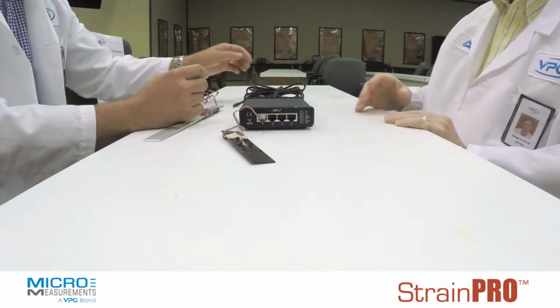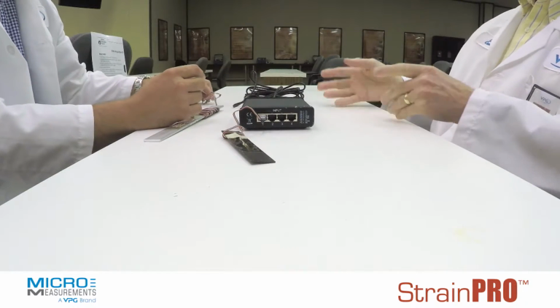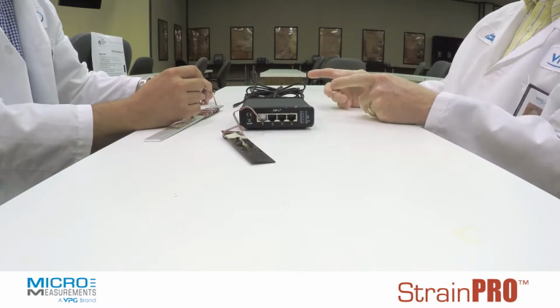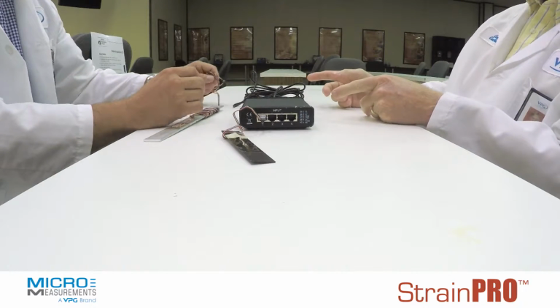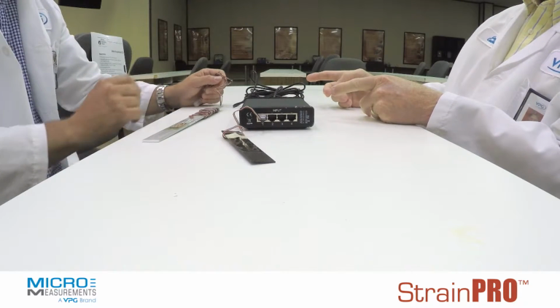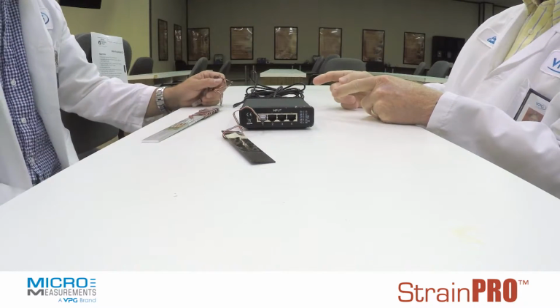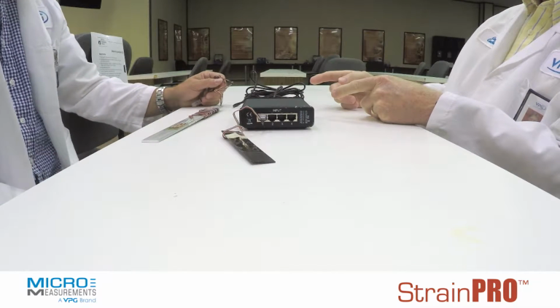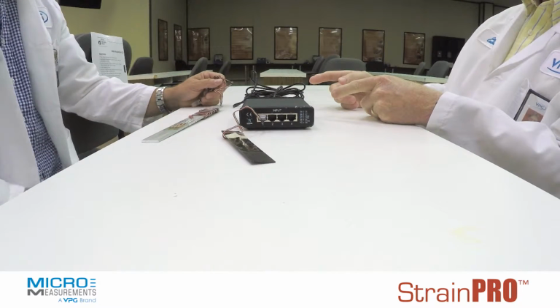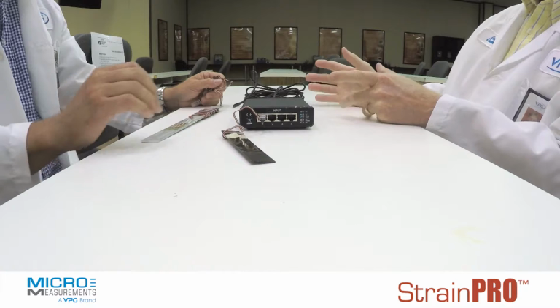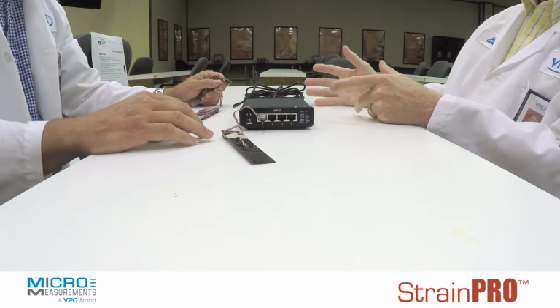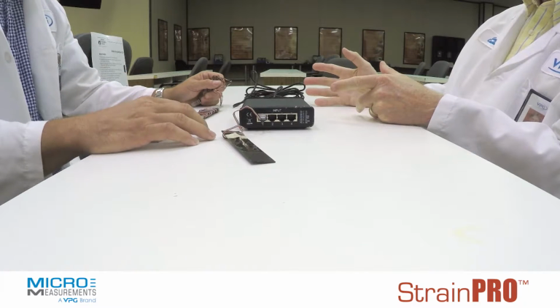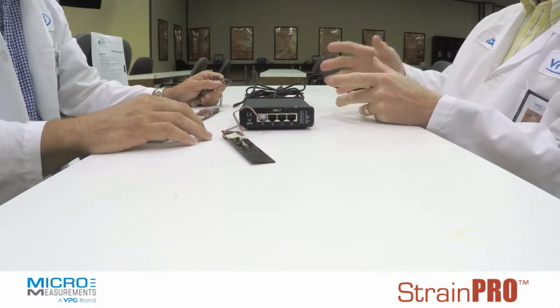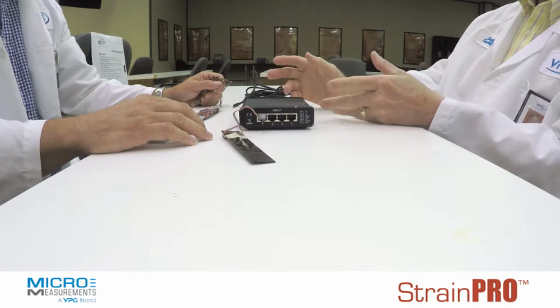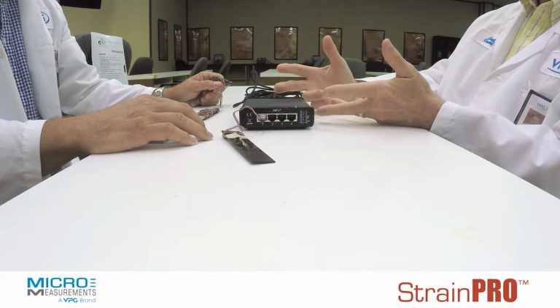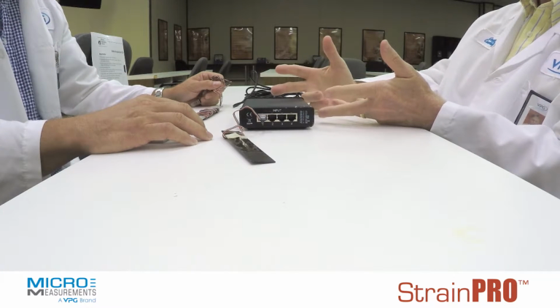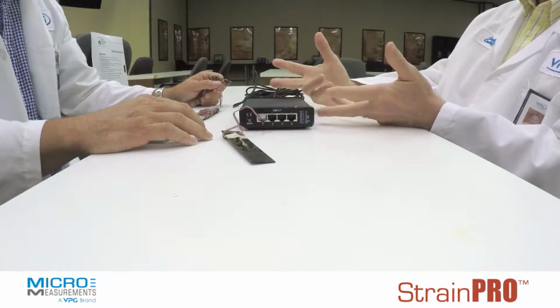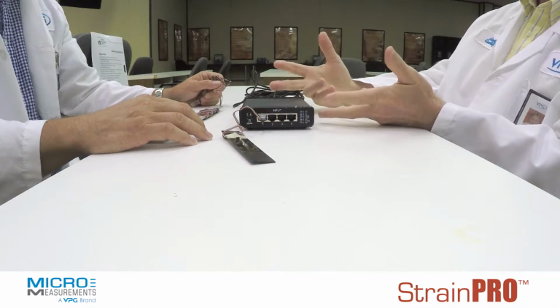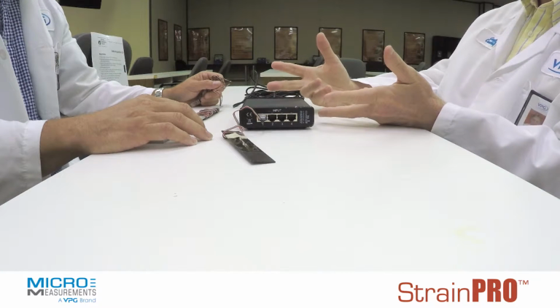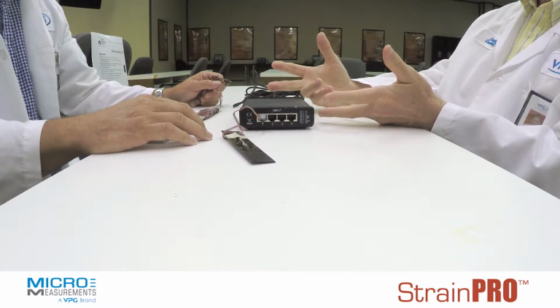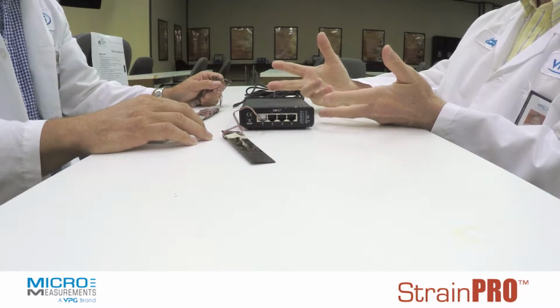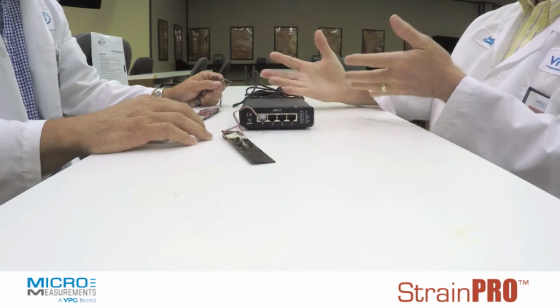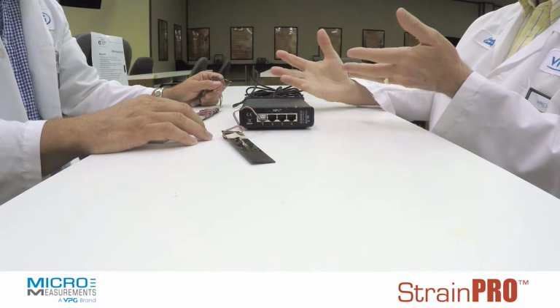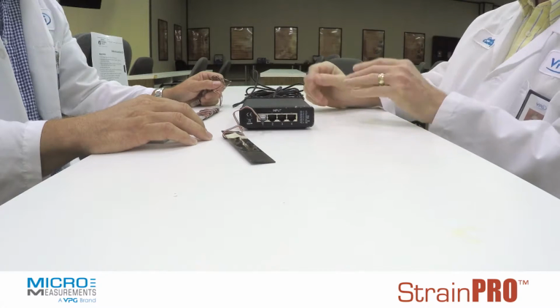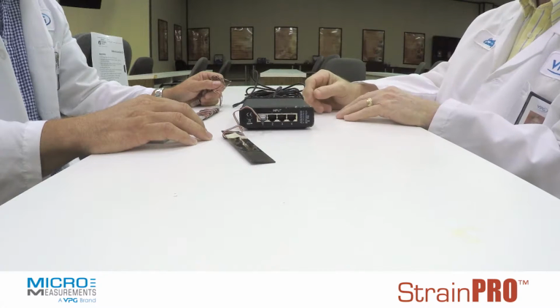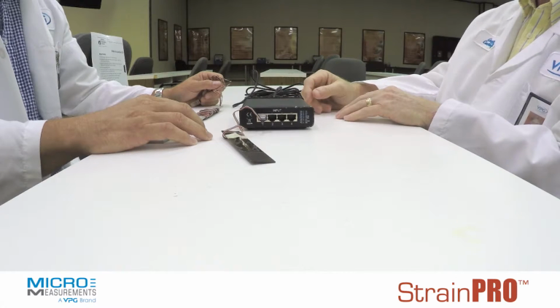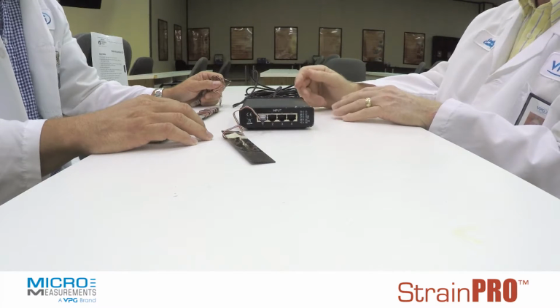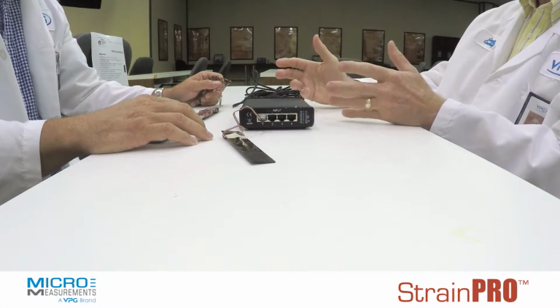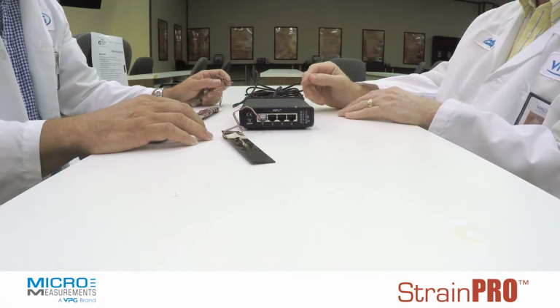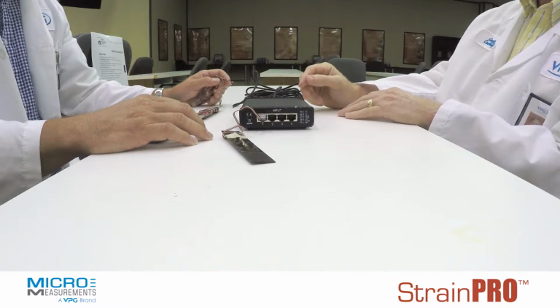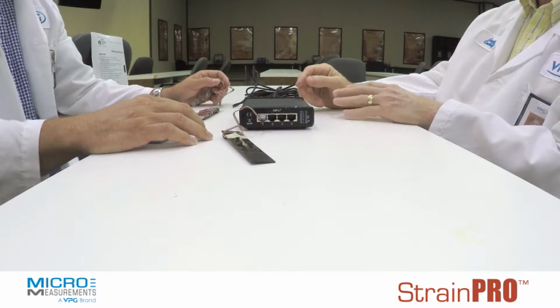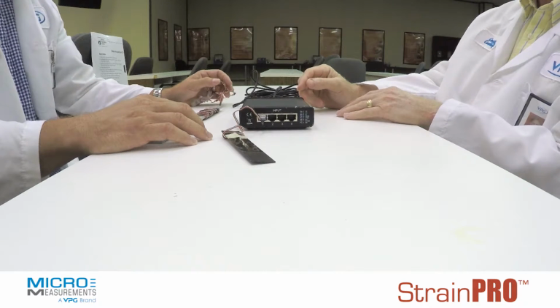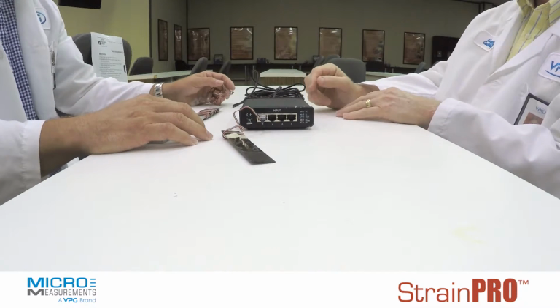Another thing that's nice about it is the software can actually read up to six of these simultaneously, so you could have up to 24 channels of data running simultaneously with these.